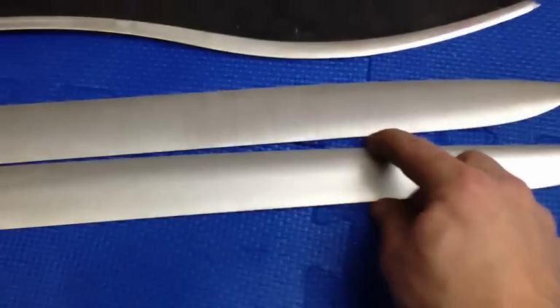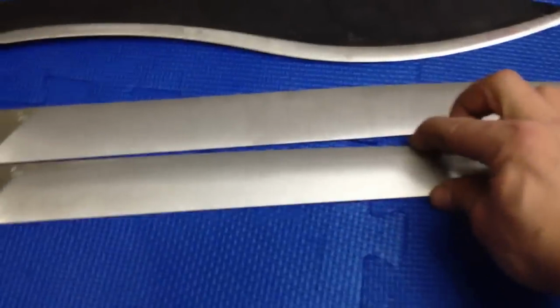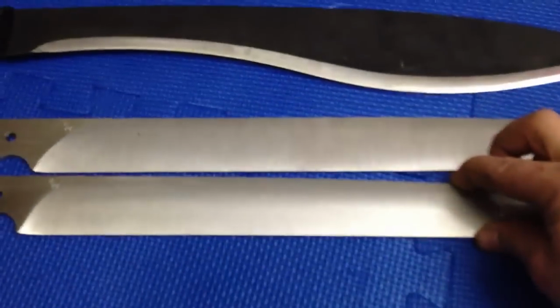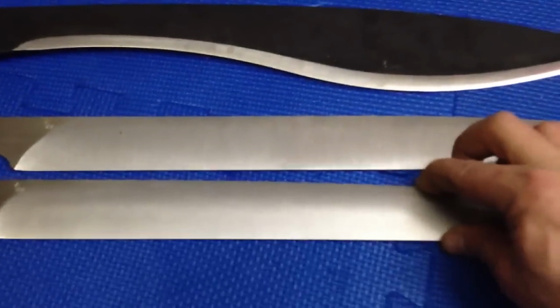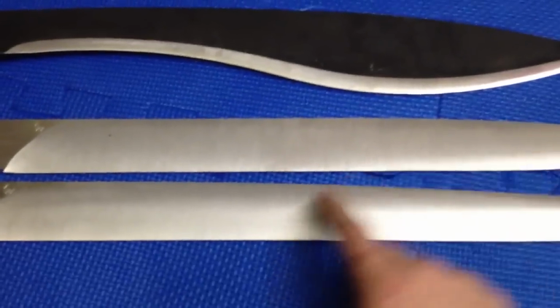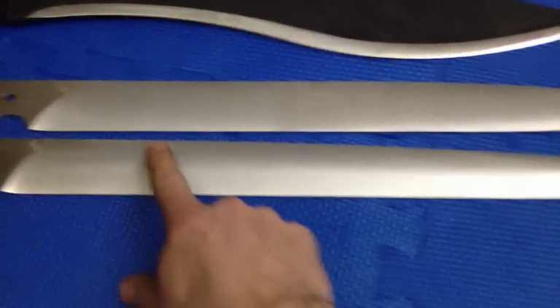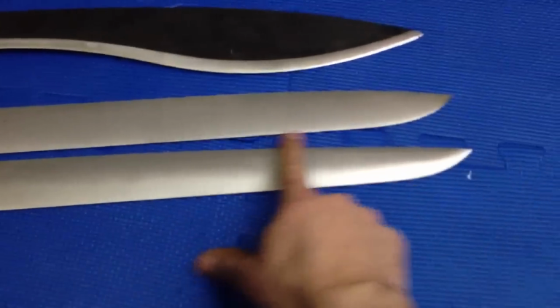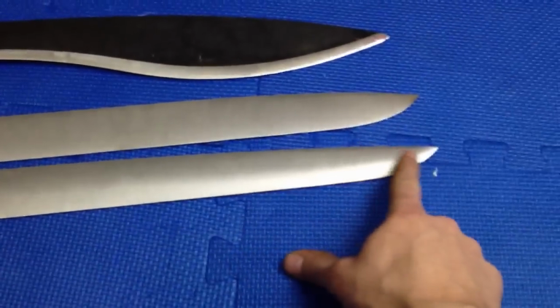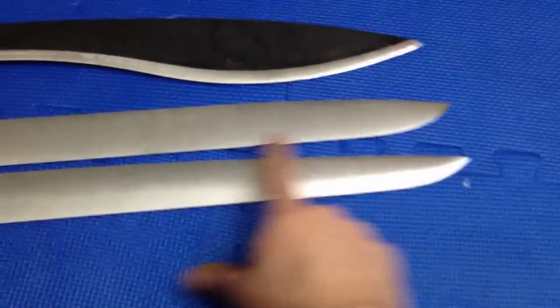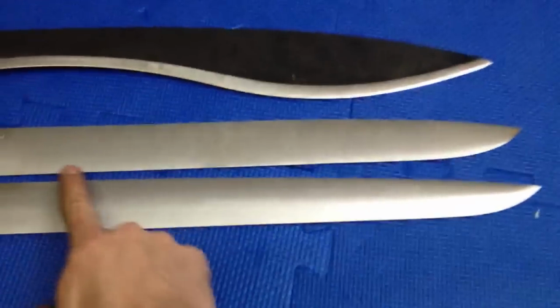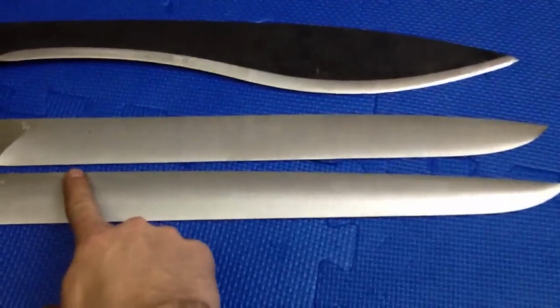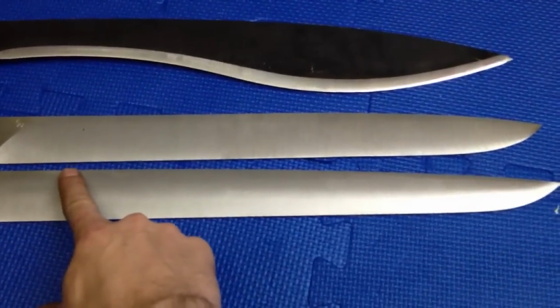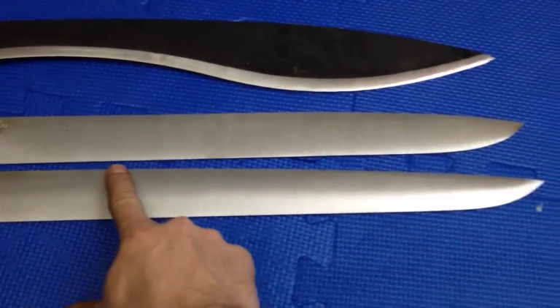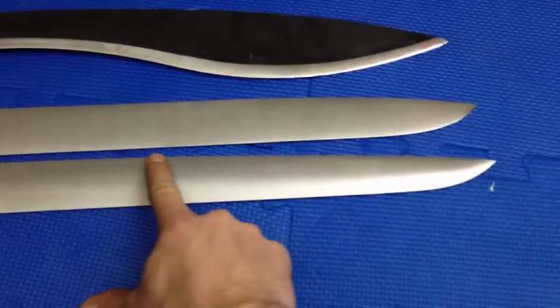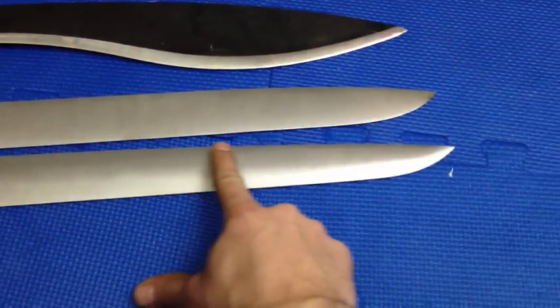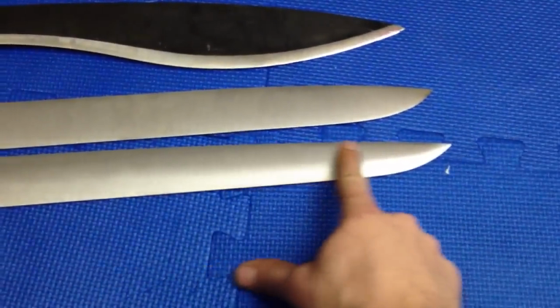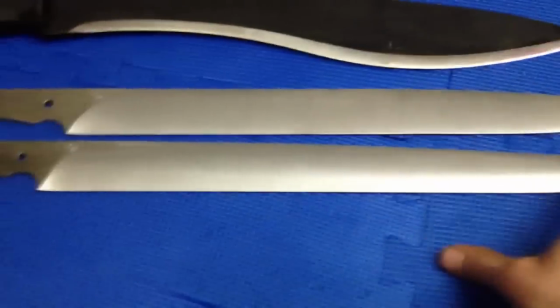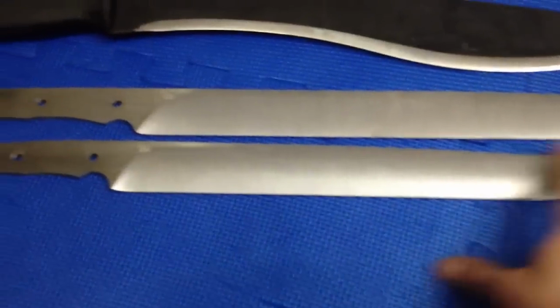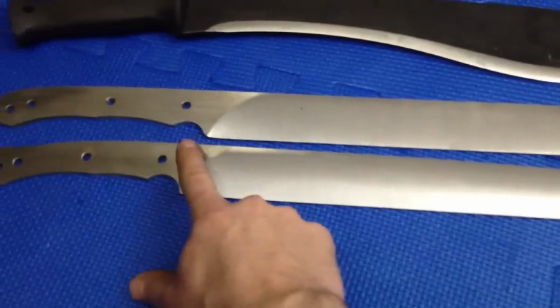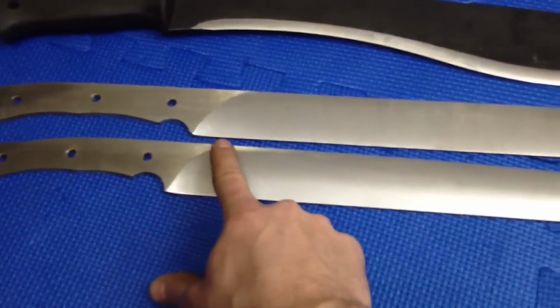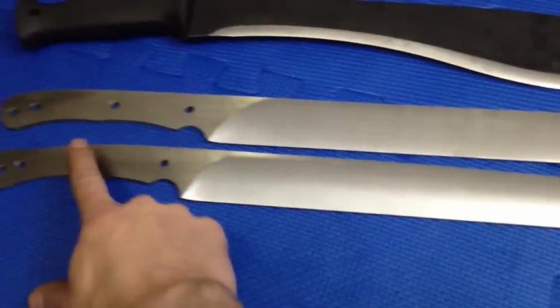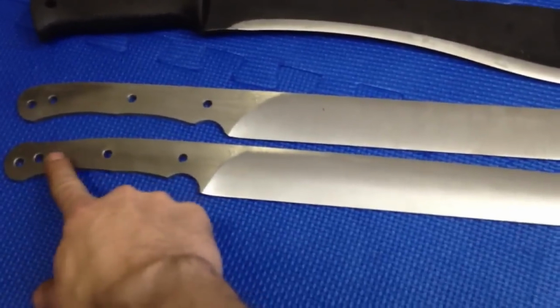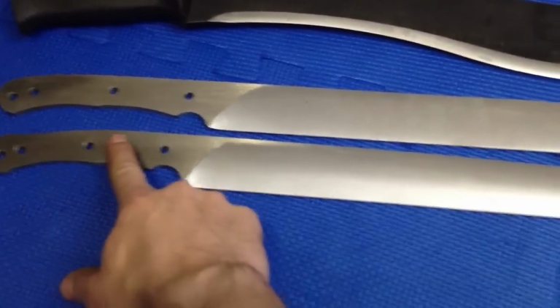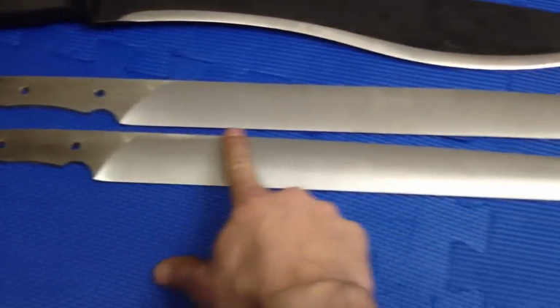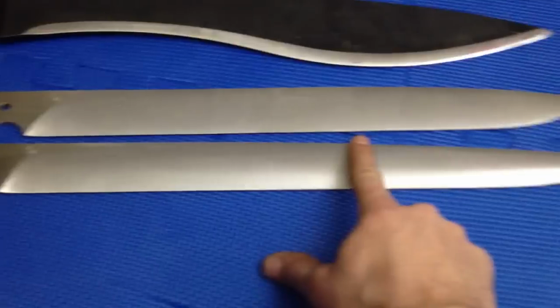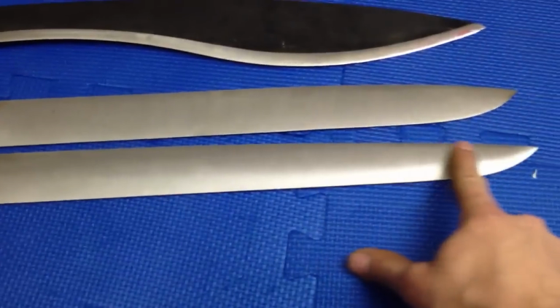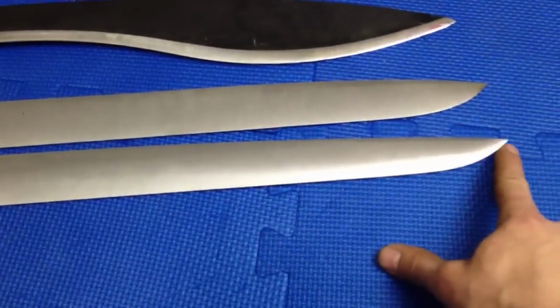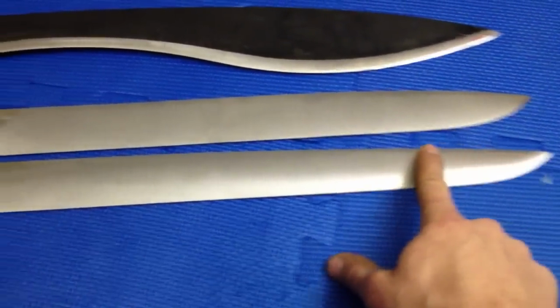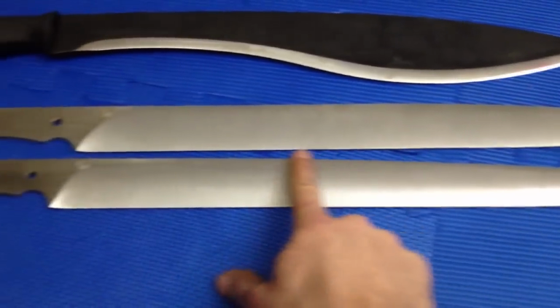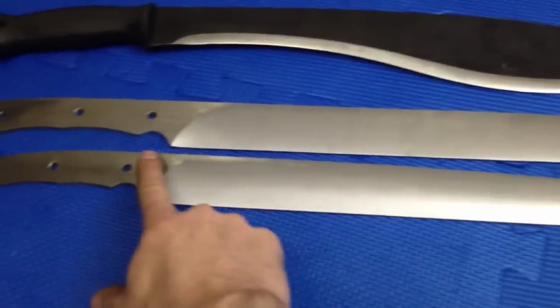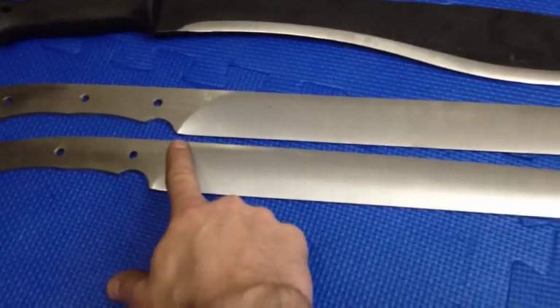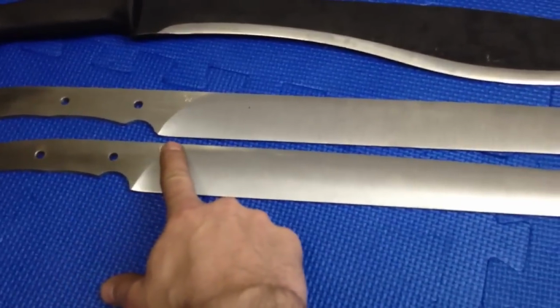And what I also did a little different — that drop point, that drop towards the front — I started it all the way here and just continuously dropped it. Actually started here, it's one continuous curve, a nice slight curve across the whole spine.